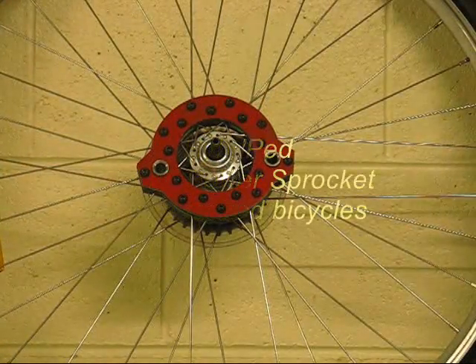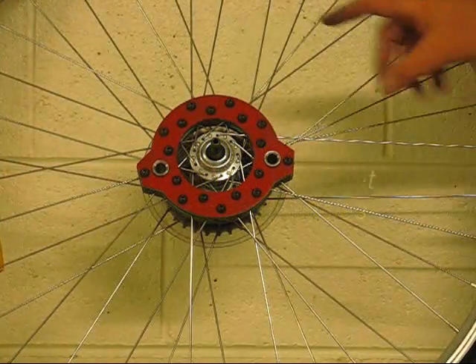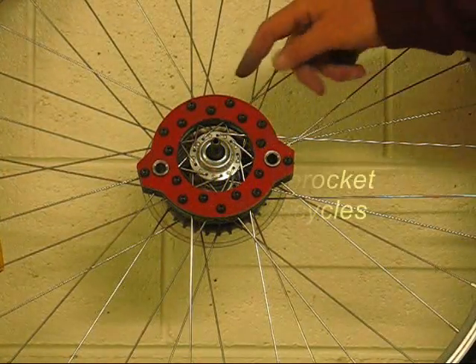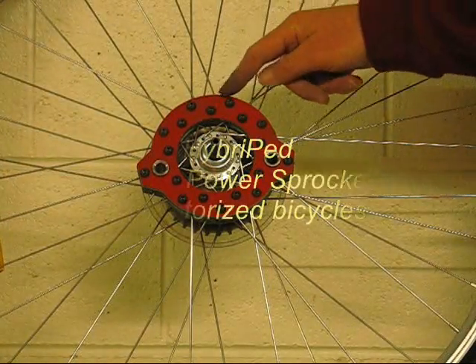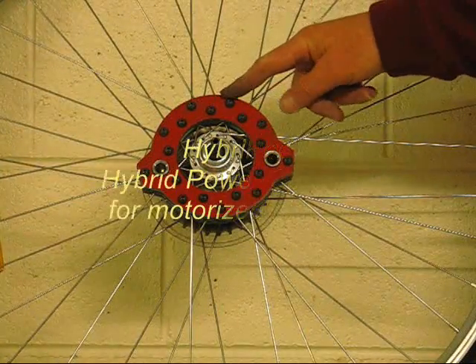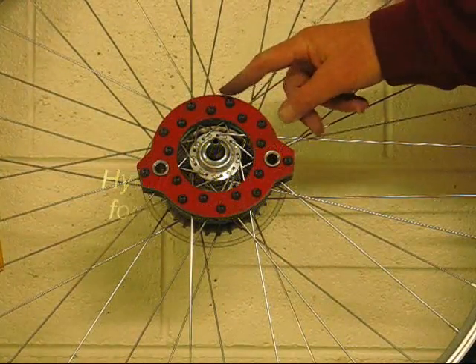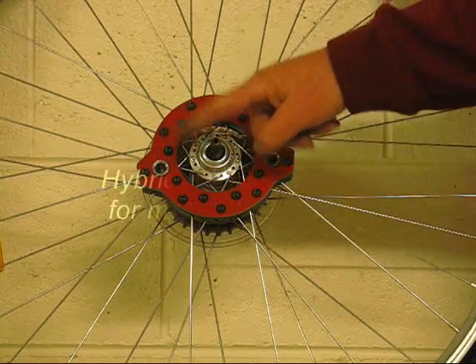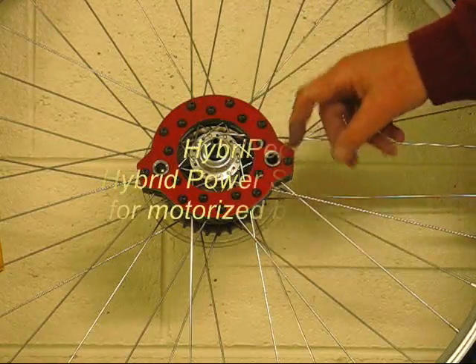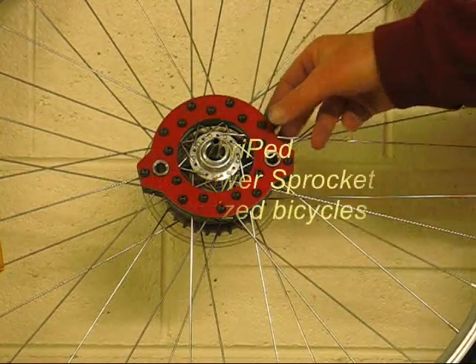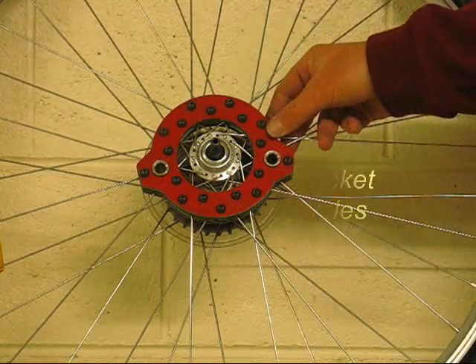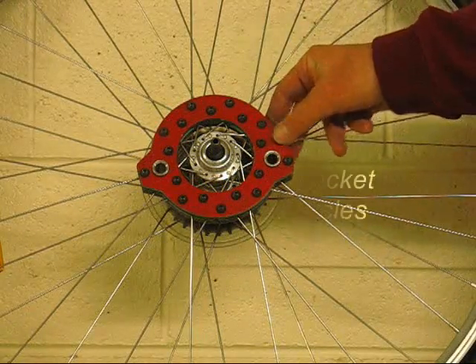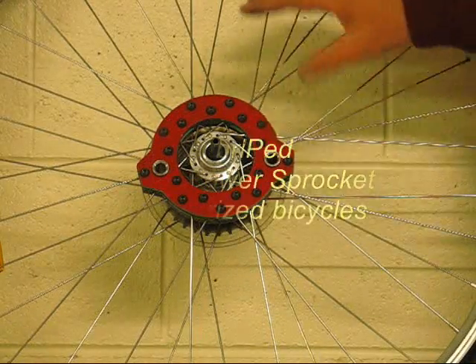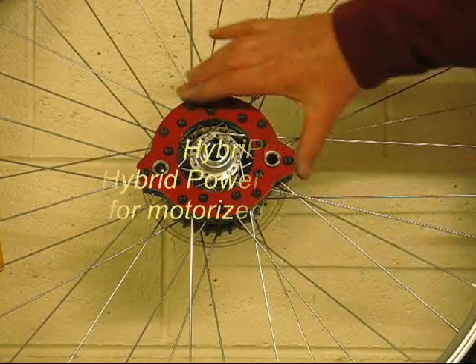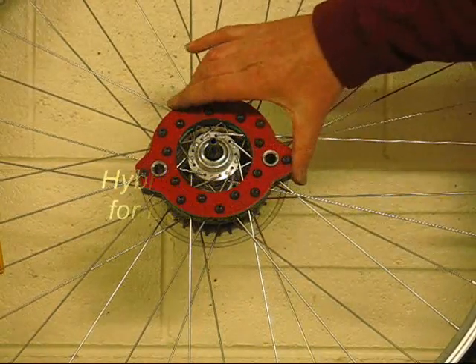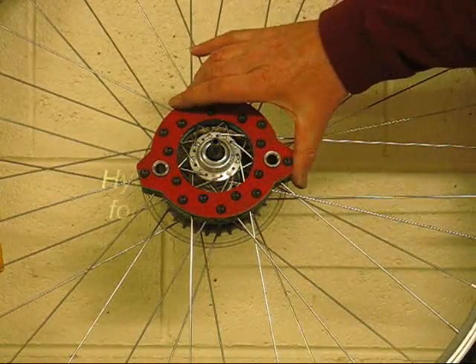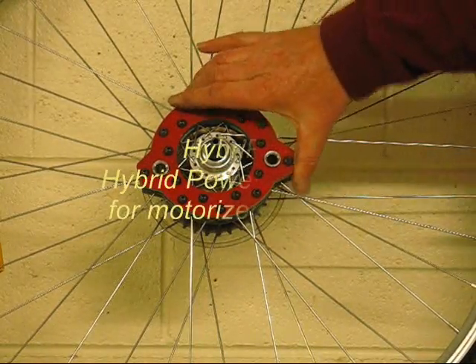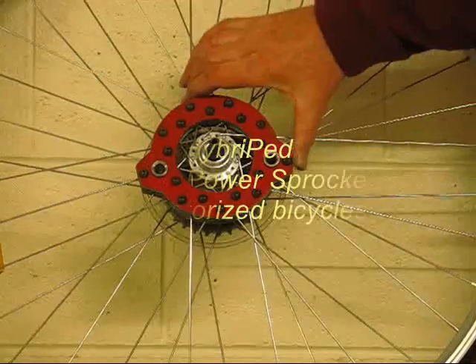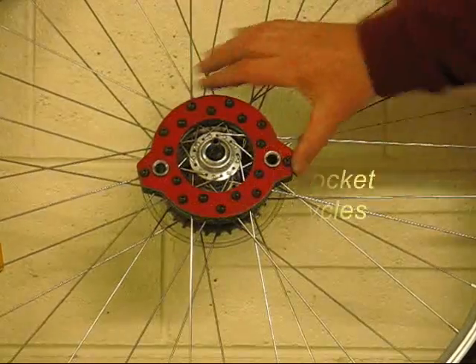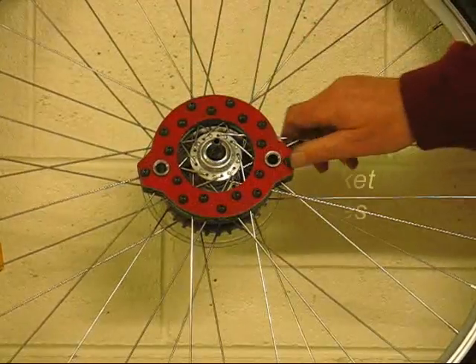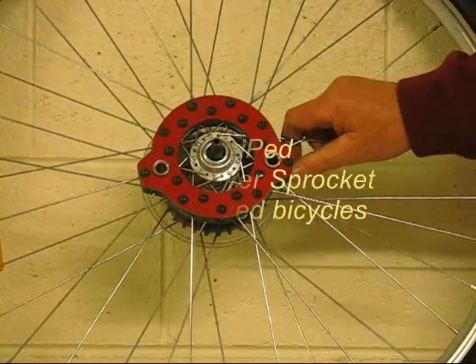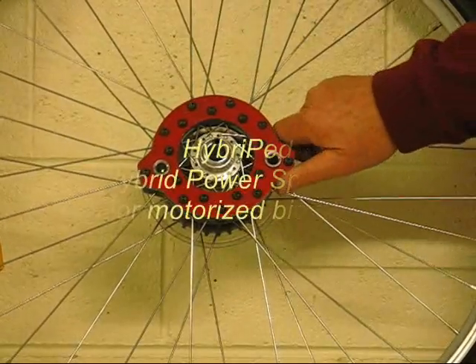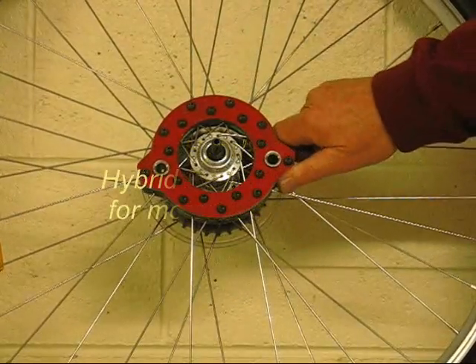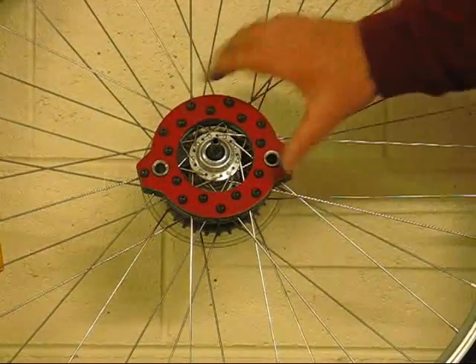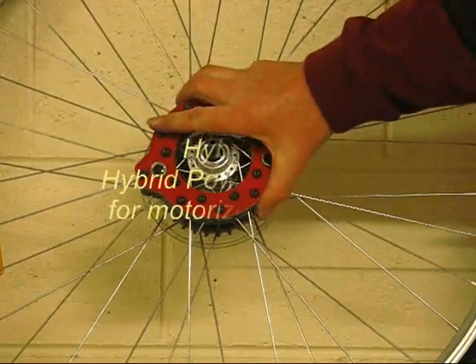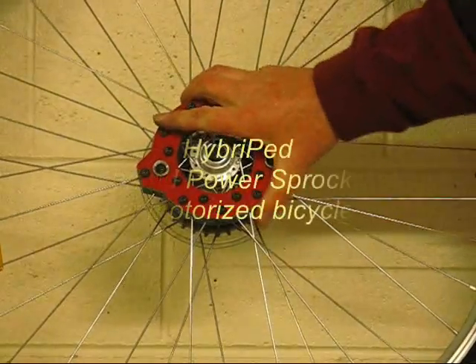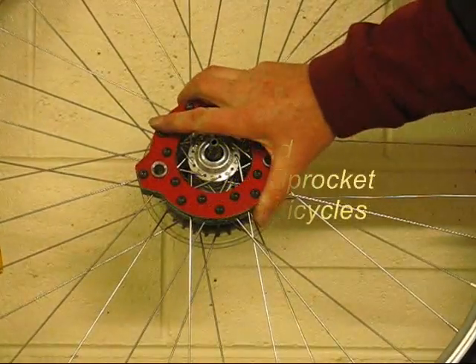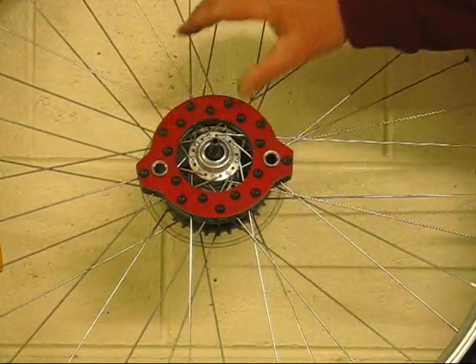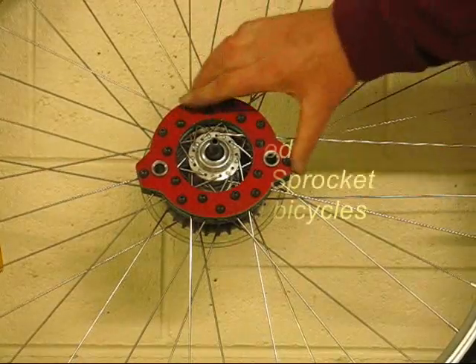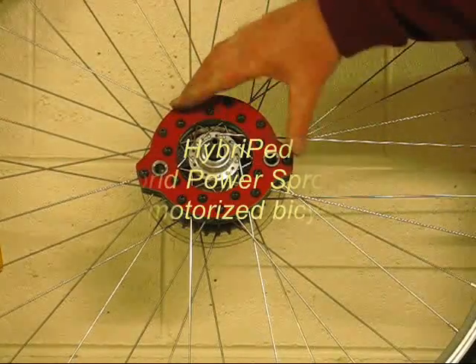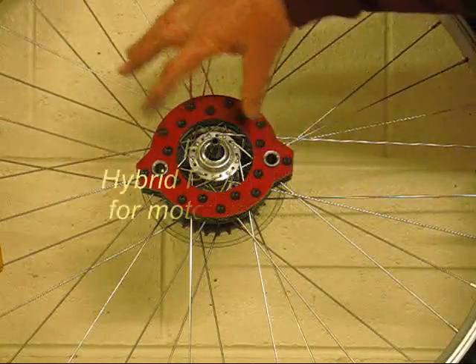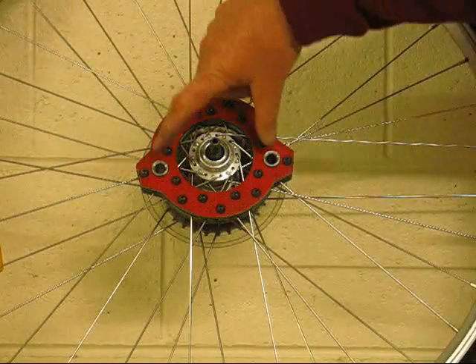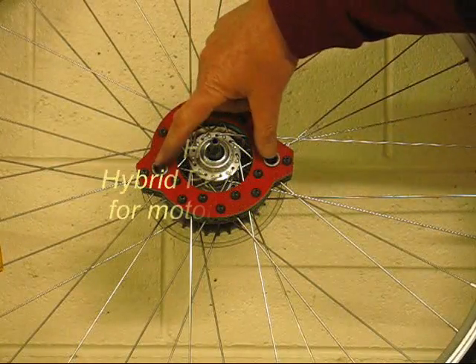At this point all of the bolts have been inserted and the nuts finger-tightened. The spoke fixture assembly can still slide over the spokes so that the coupling sleeves can be aligned with the coupling holes in the sprocket.